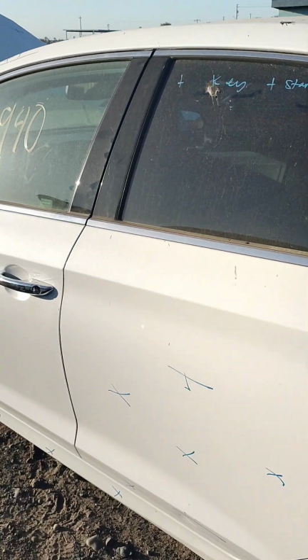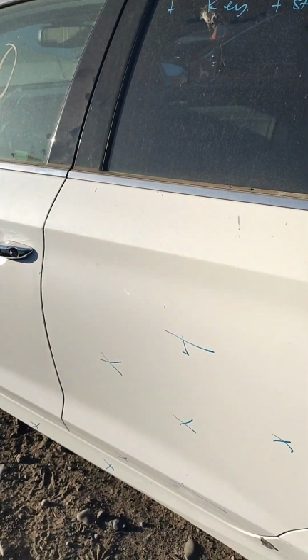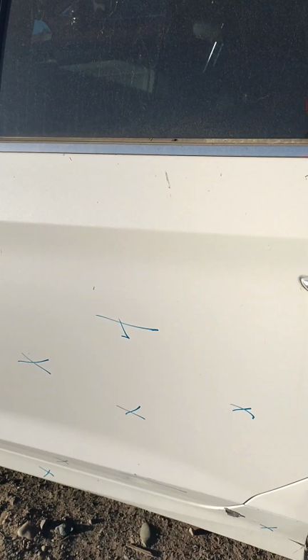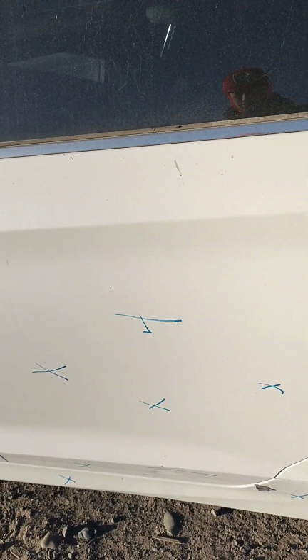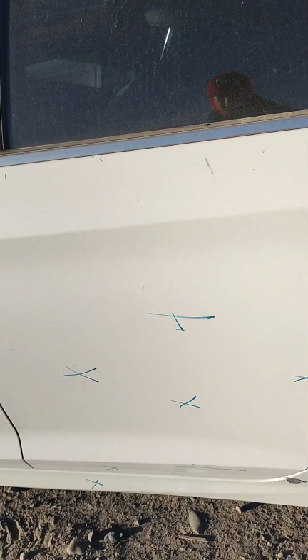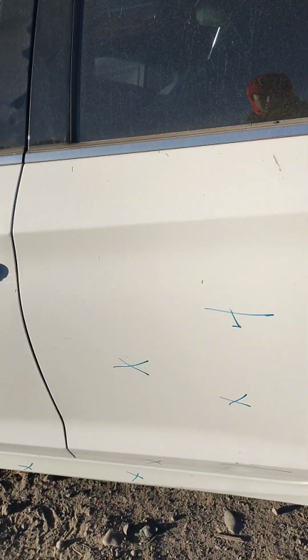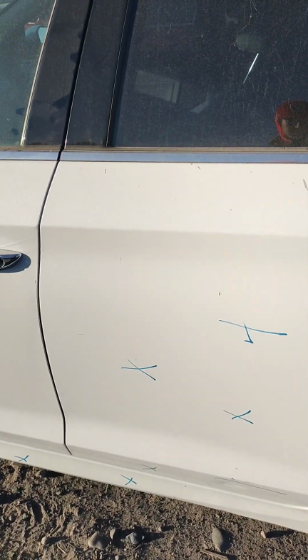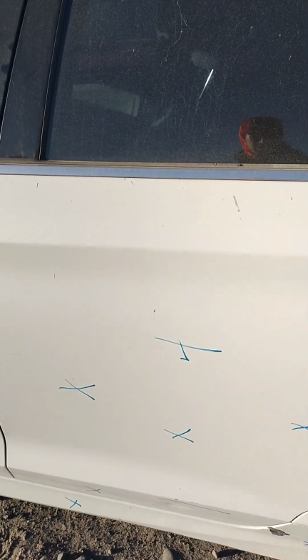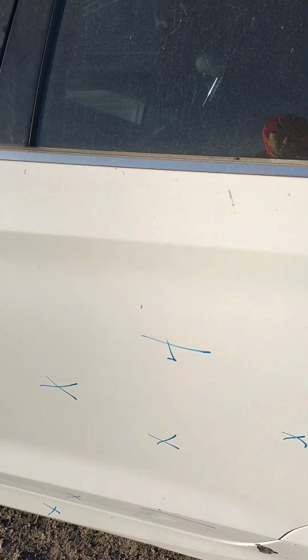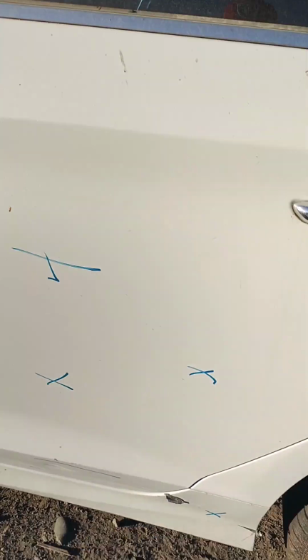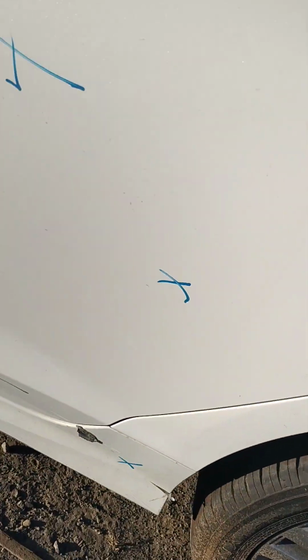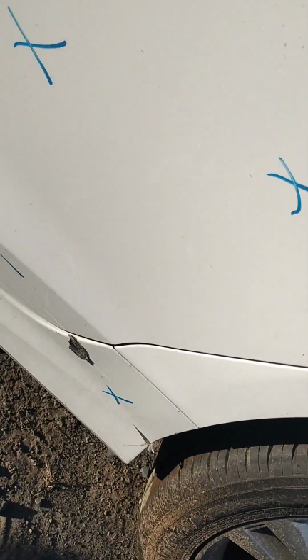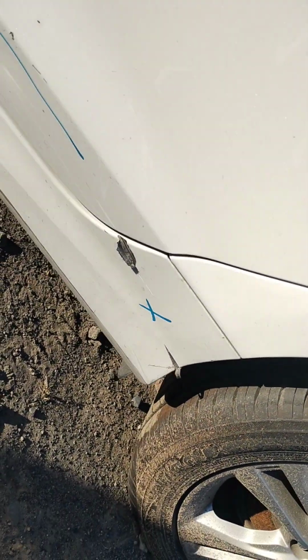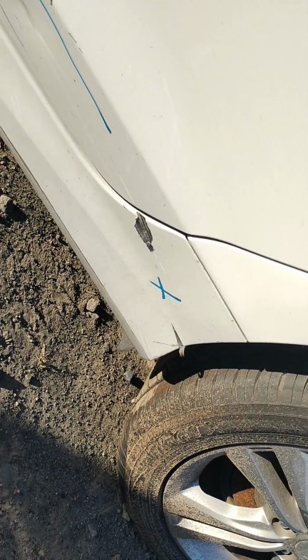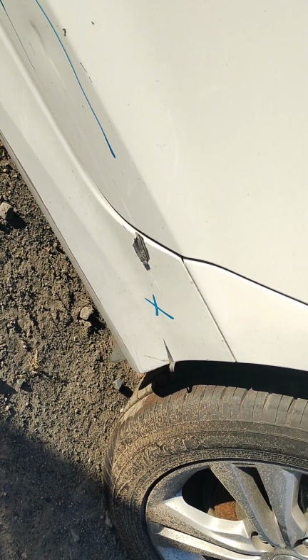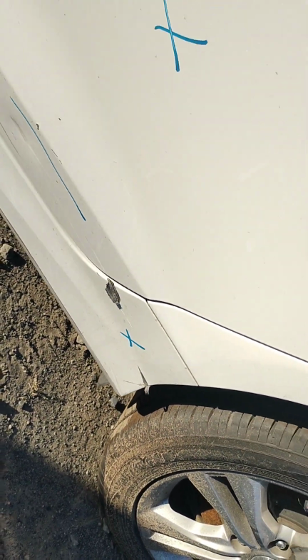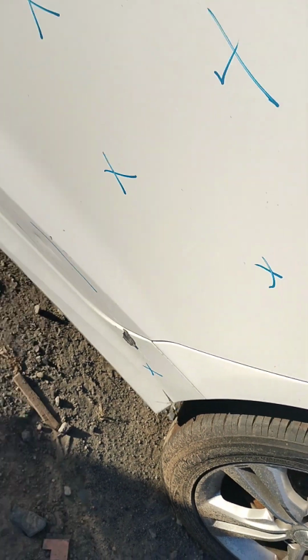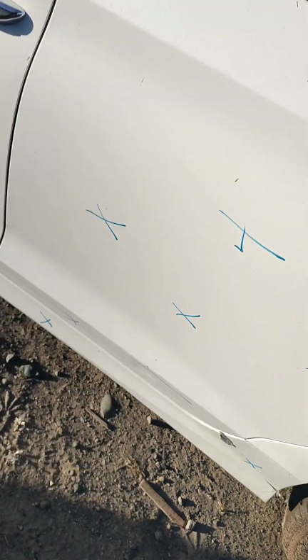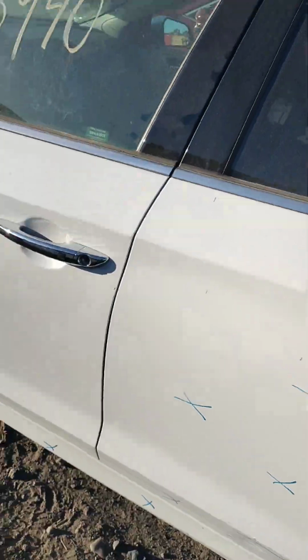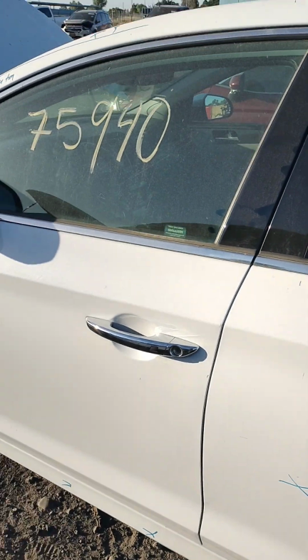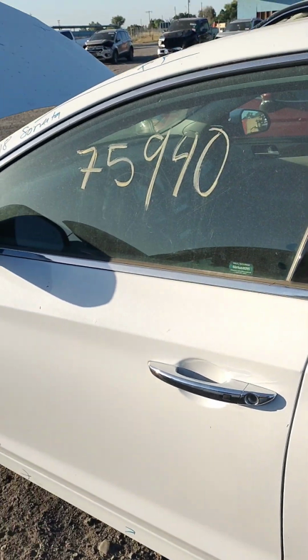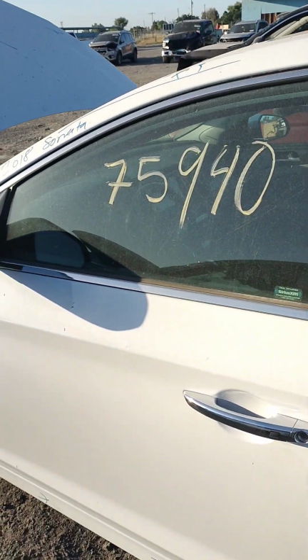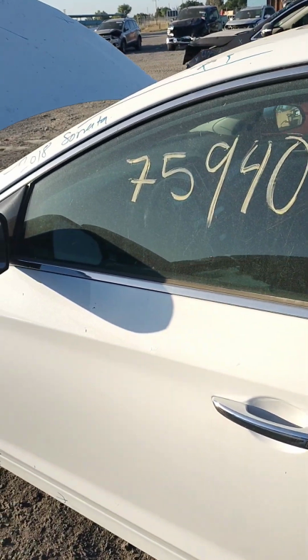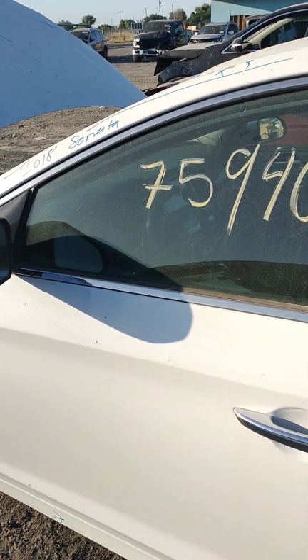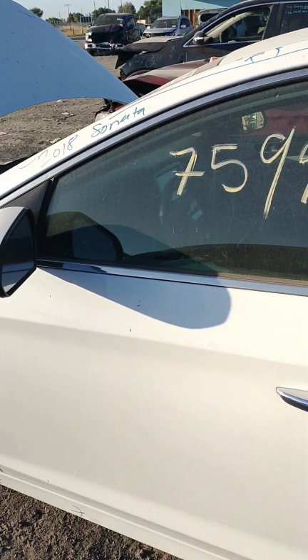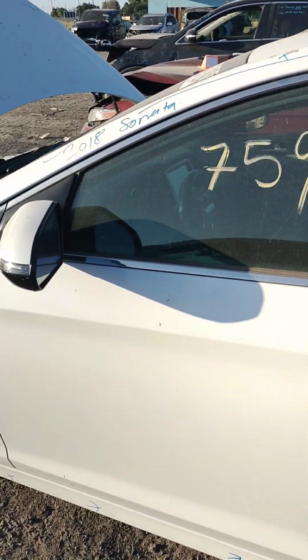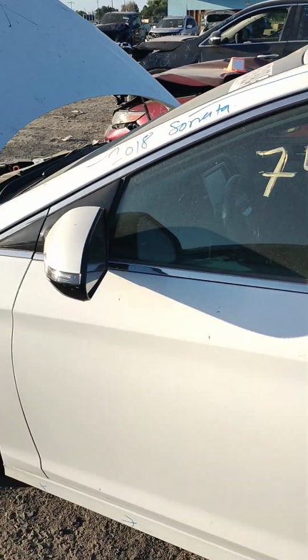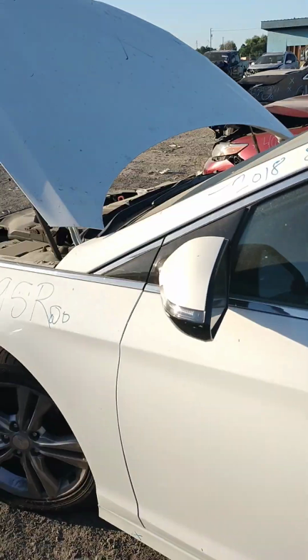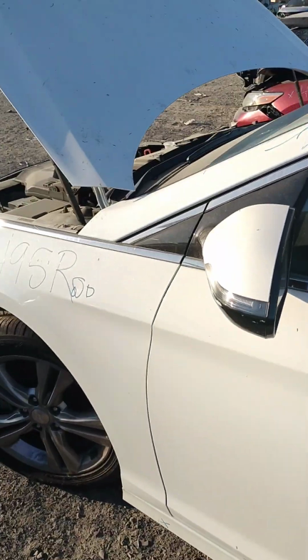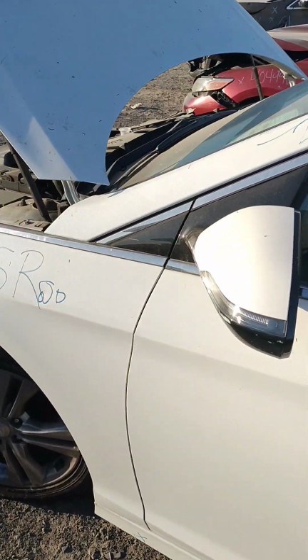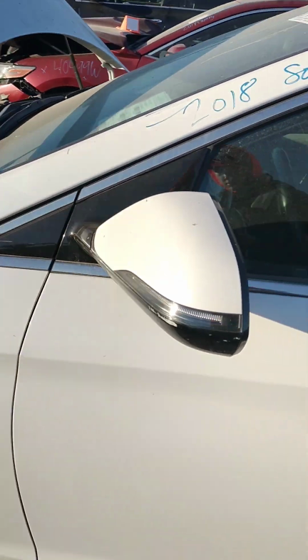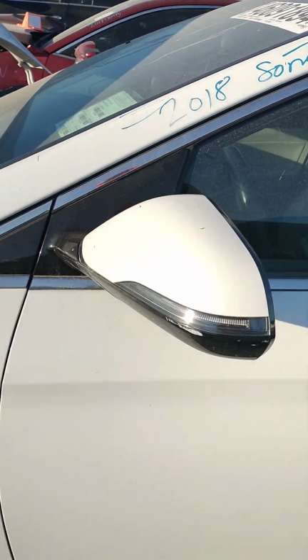Back door's no good, it's damaged. Front door's high.